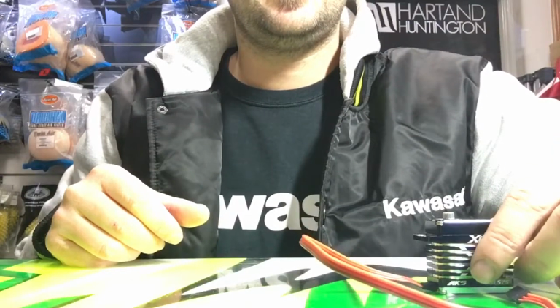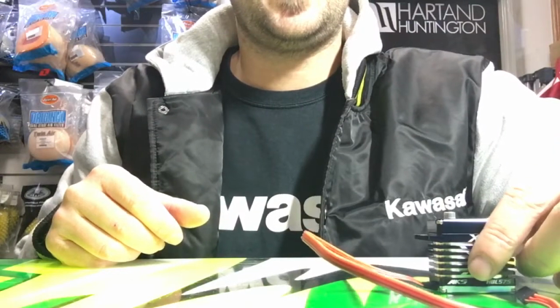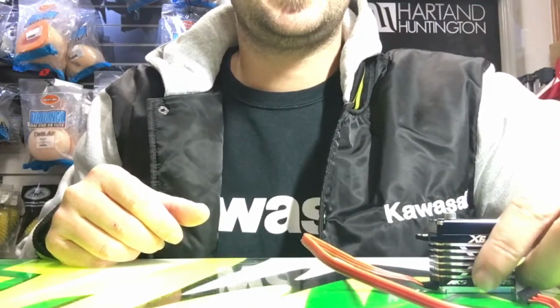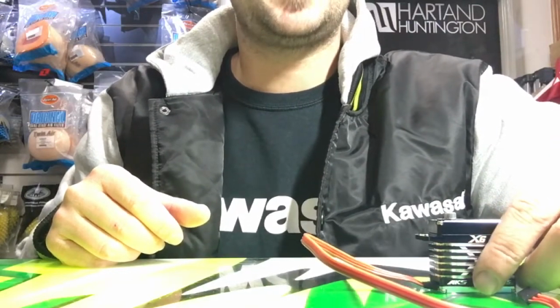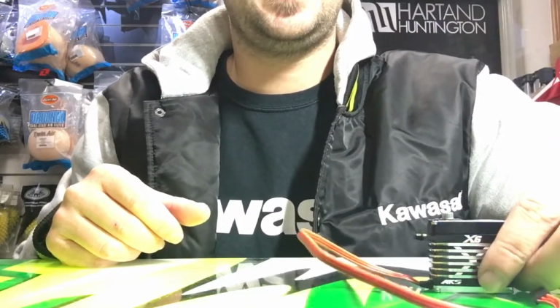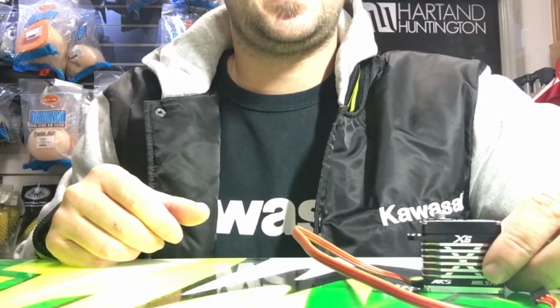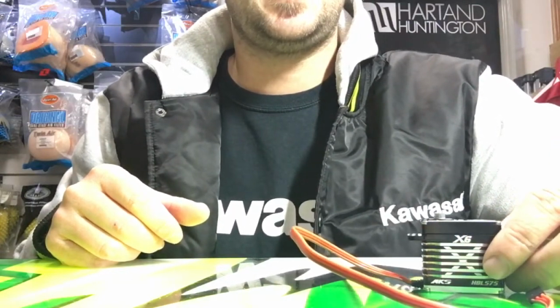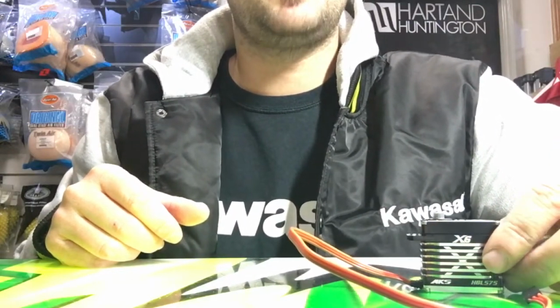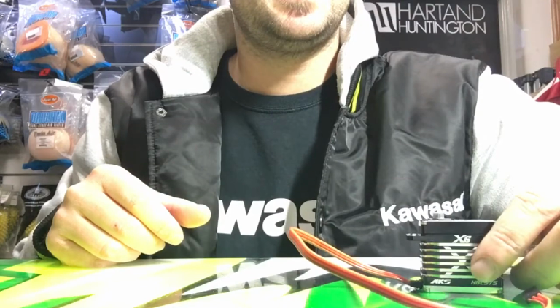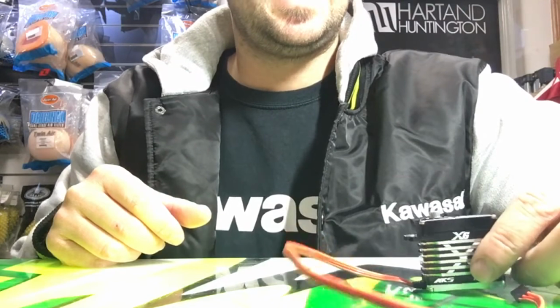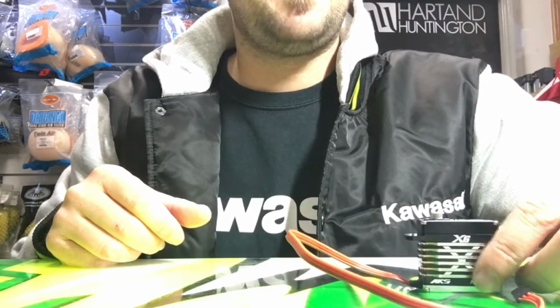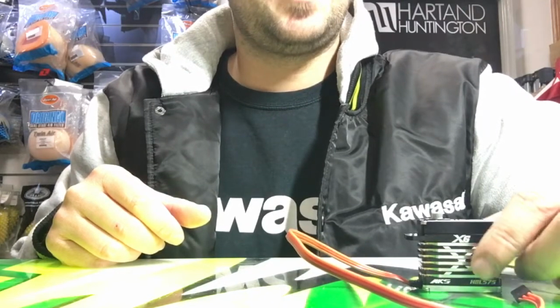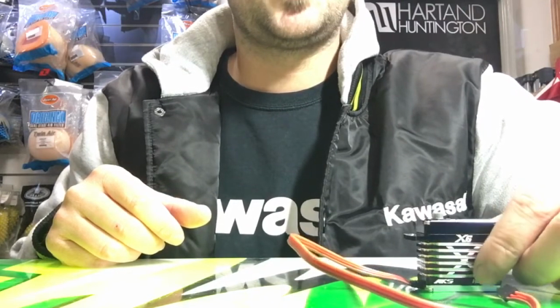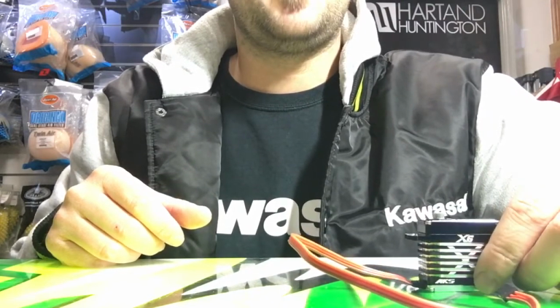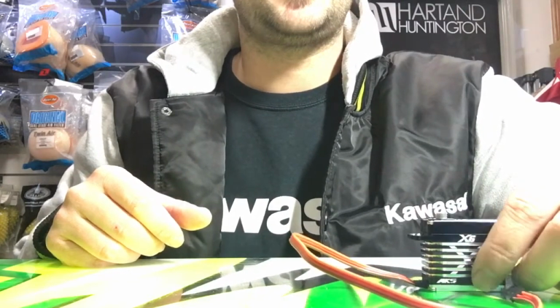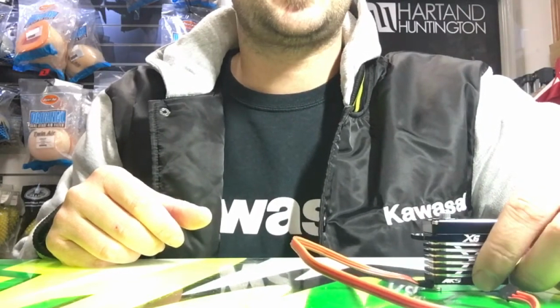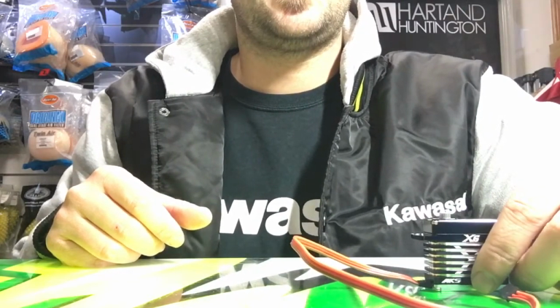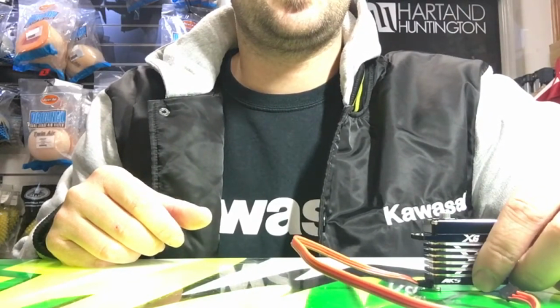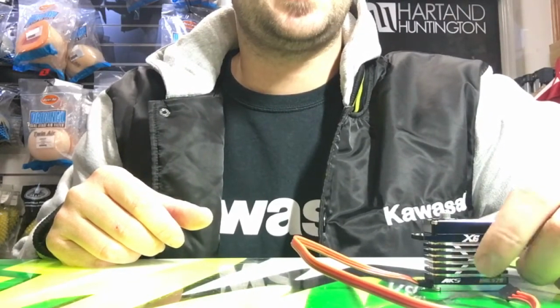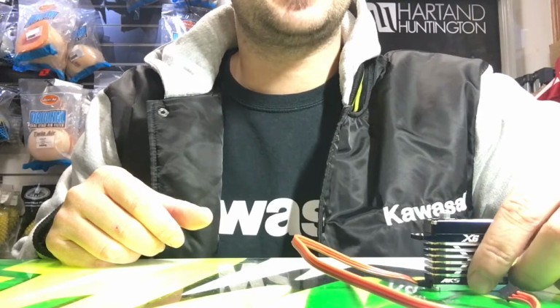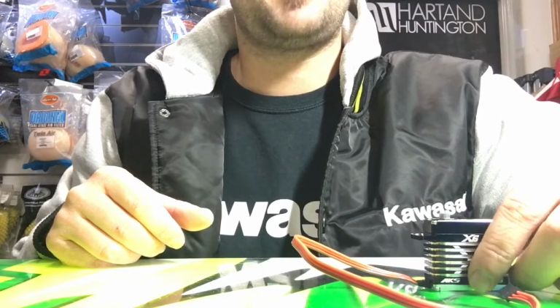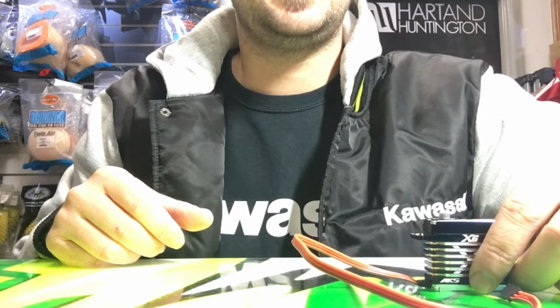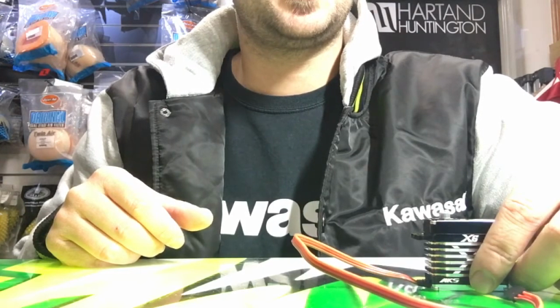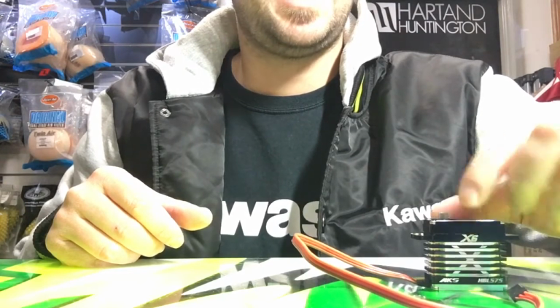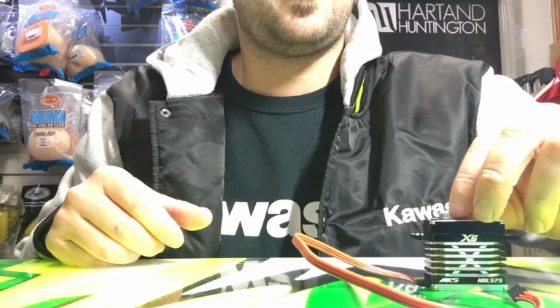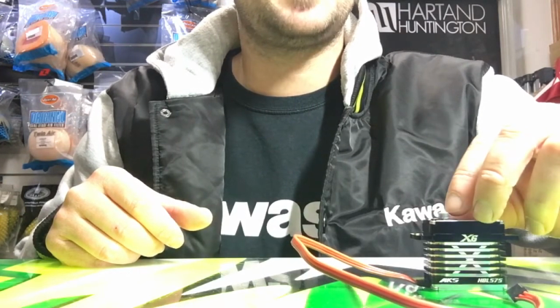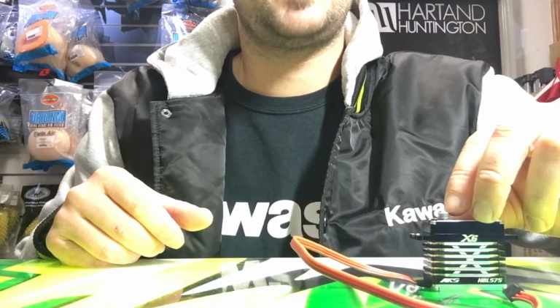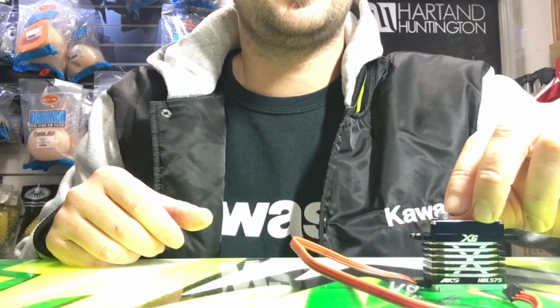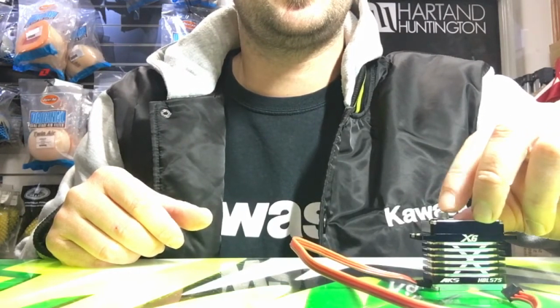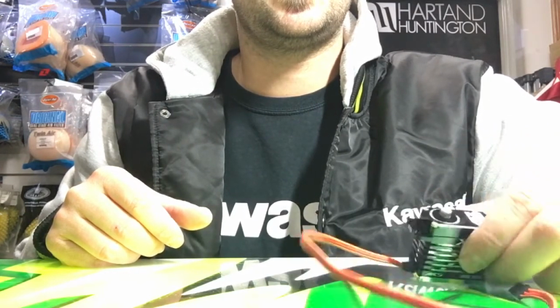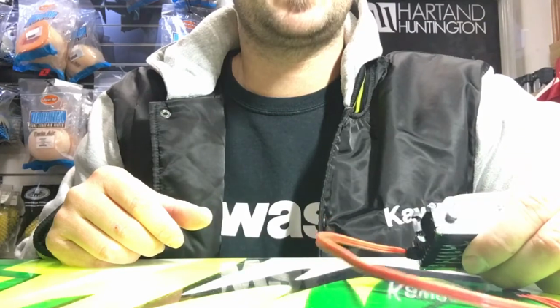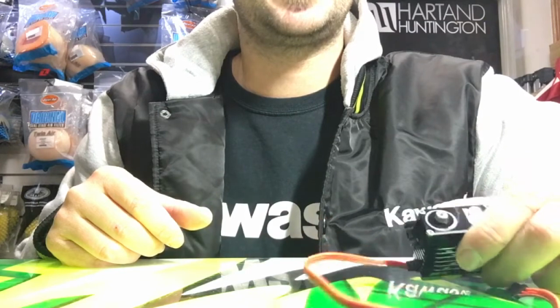Hi there guys, it's Ben Sterling here, MKS team driver. At the recent world's warm-up event in Las Vegas, I had a lot of the MKS drivers come up and ask me some questions about how I fix my servo horns to the servo spline itself.